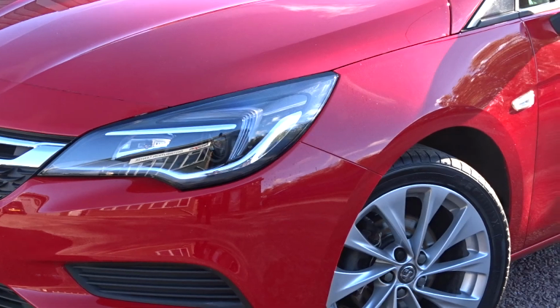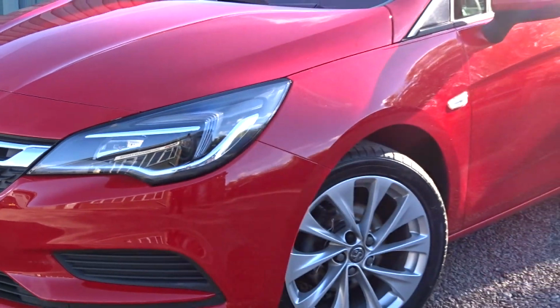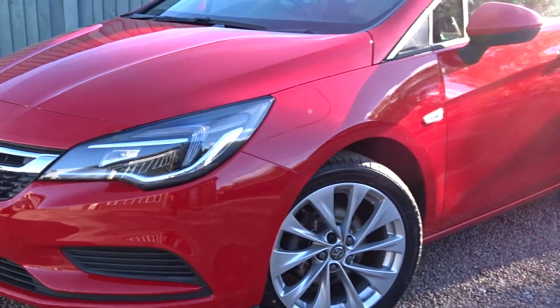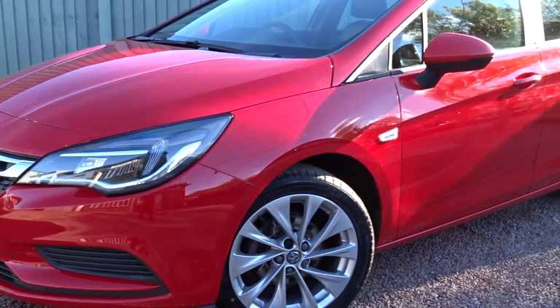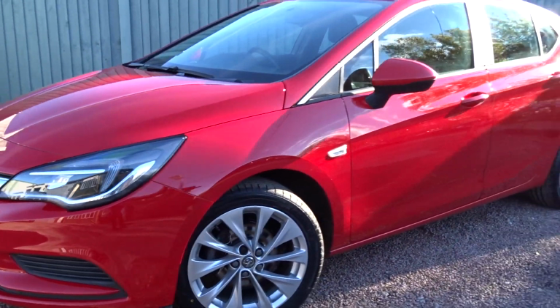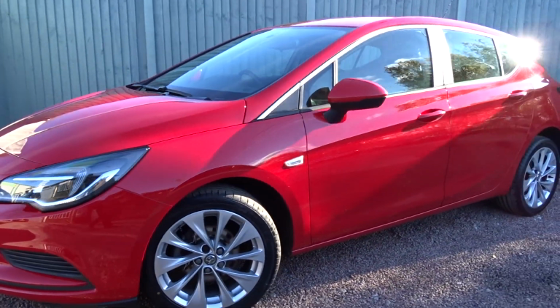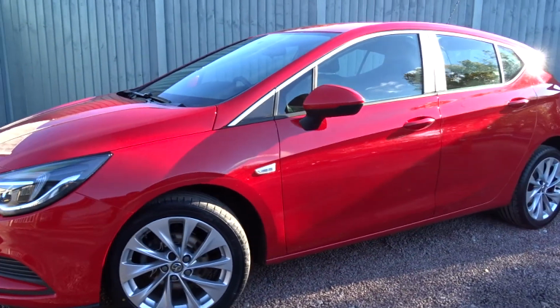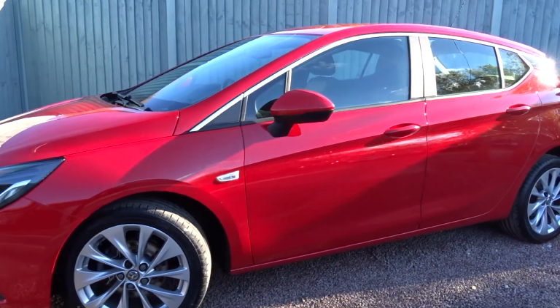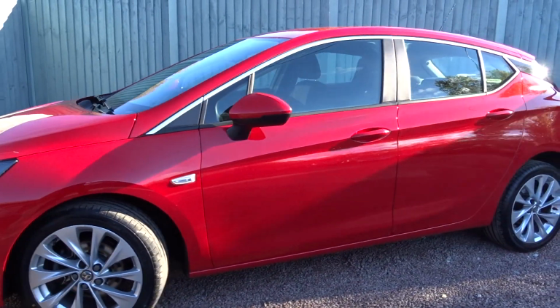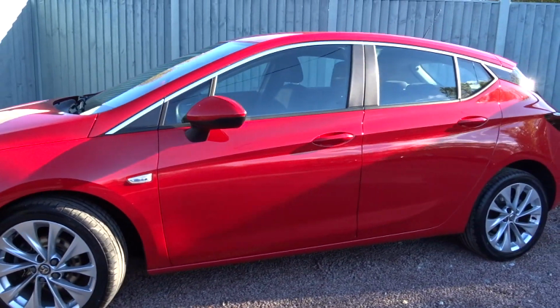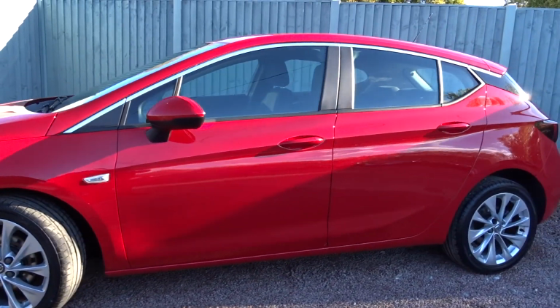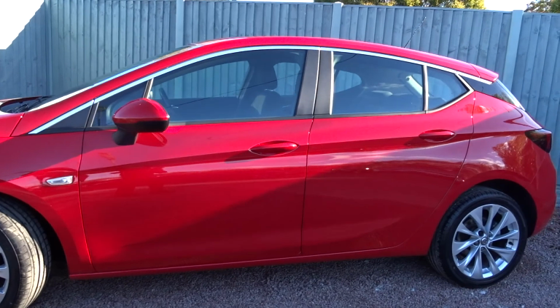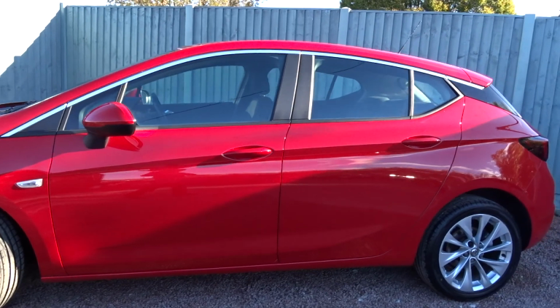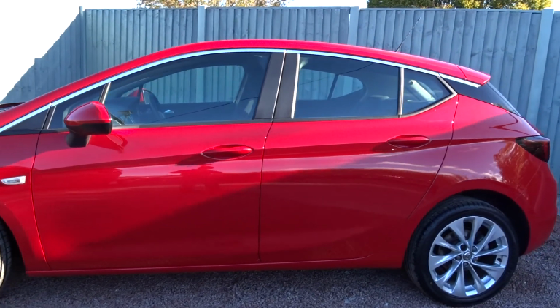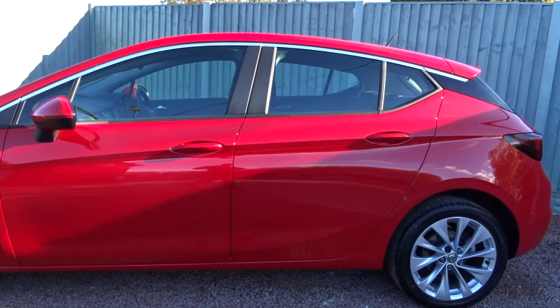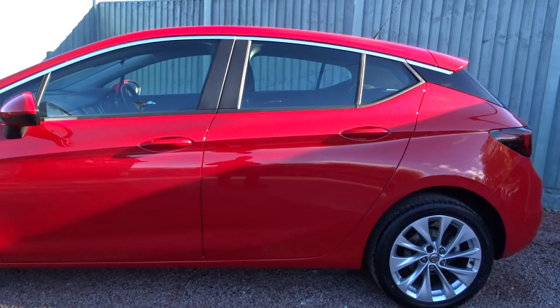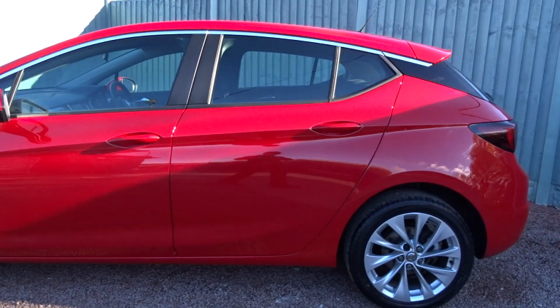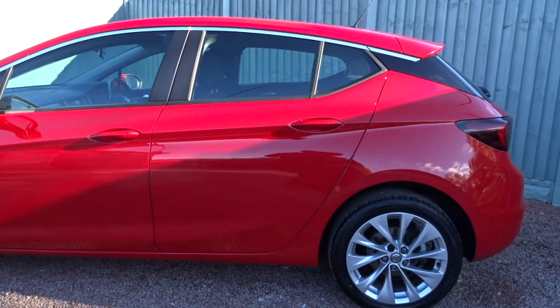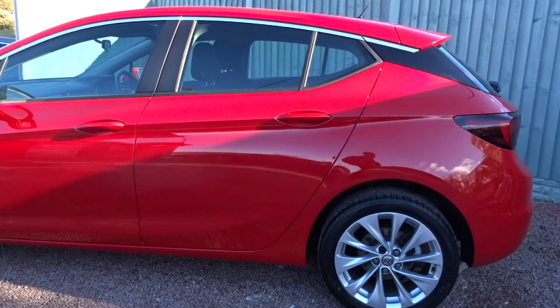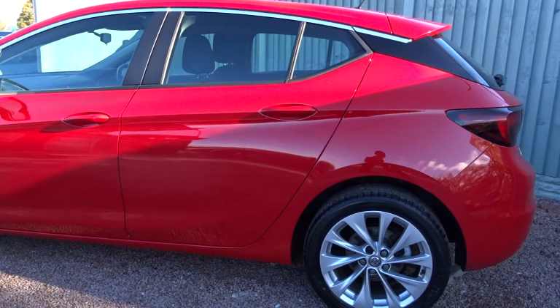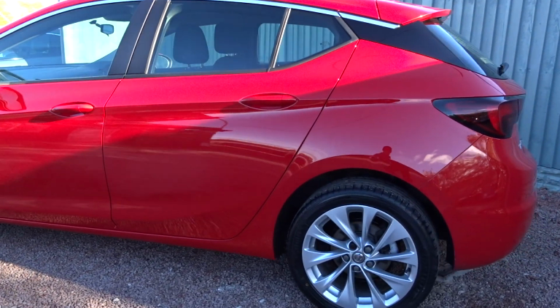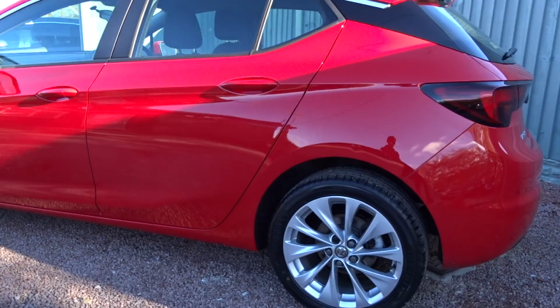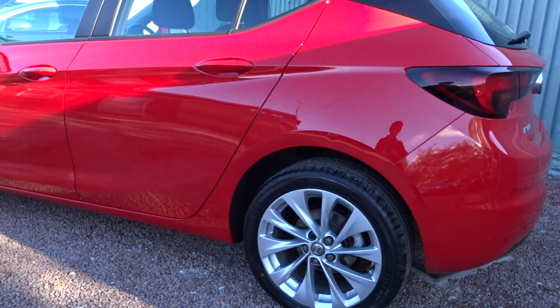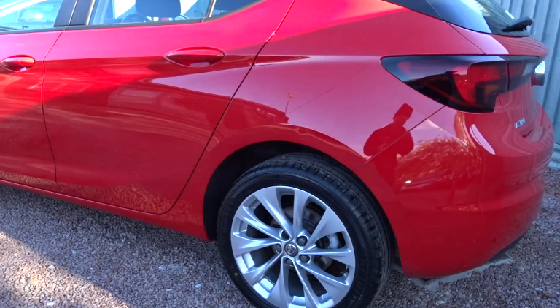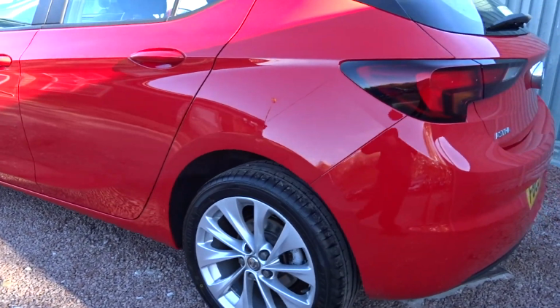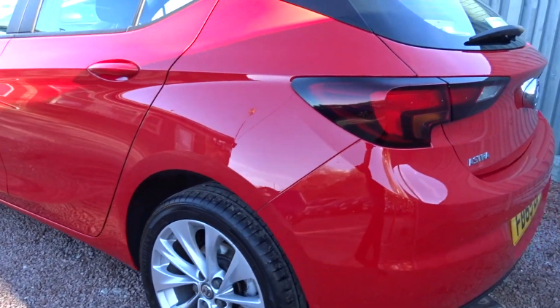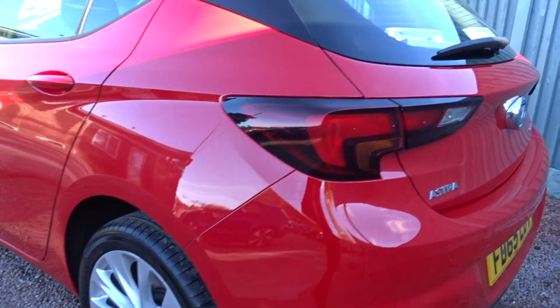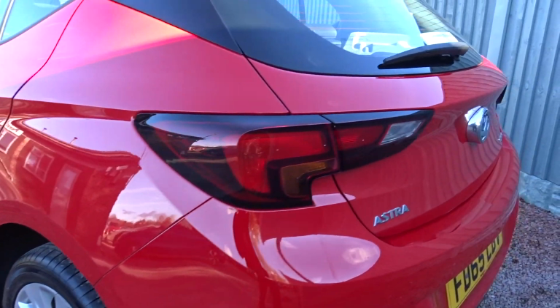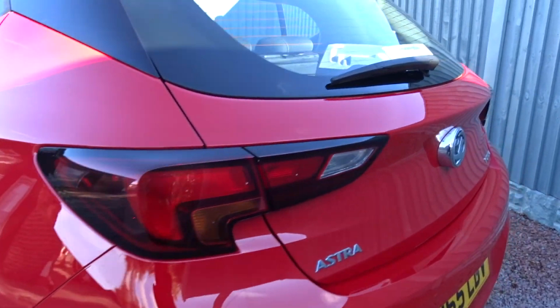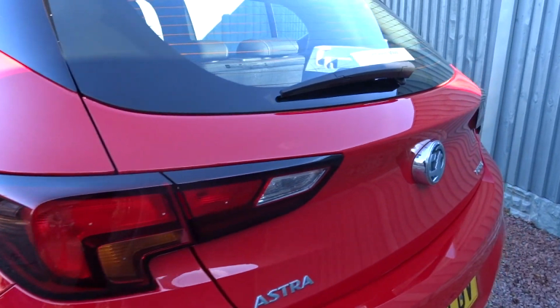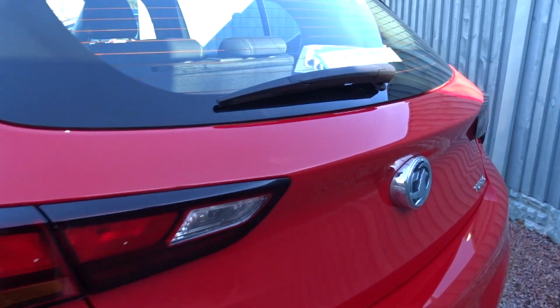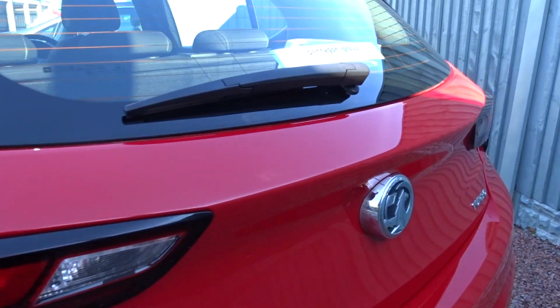Here today at Pentagon, we have a really nice example of the Vauxhall Astra Energy. Powered by a 1.4-litre 16-valve turbo petrol engine, this 5-door hatchback comes with multi-spoke hollow wheels, DAB radio, Bluetooth, and much more besides.